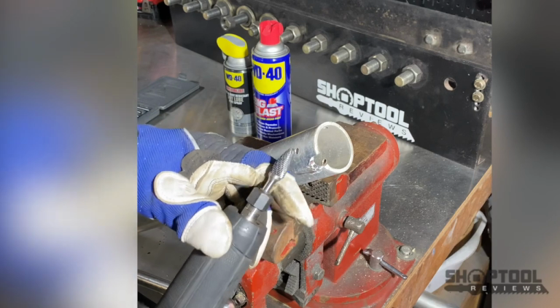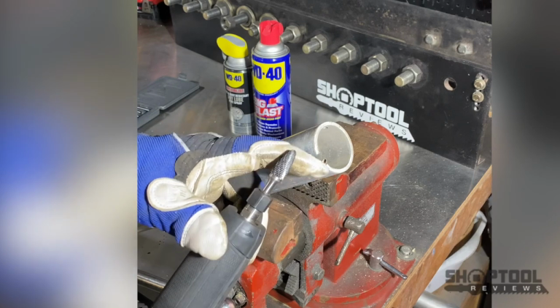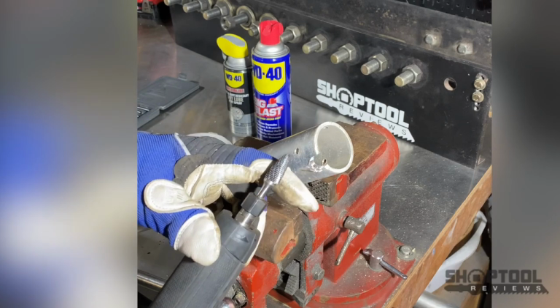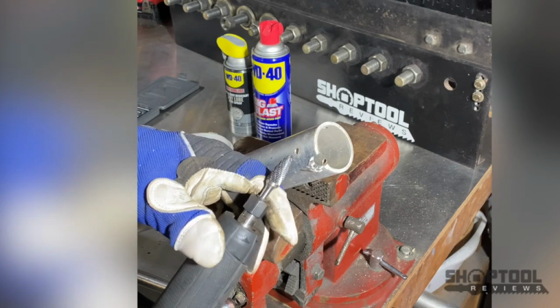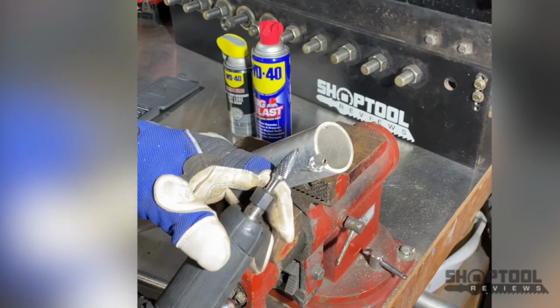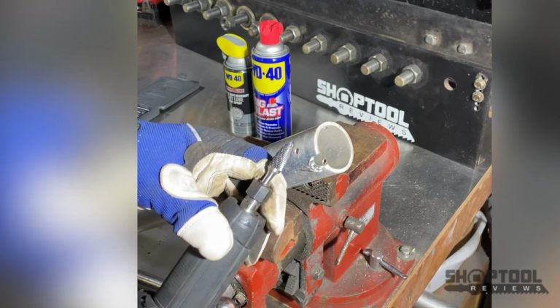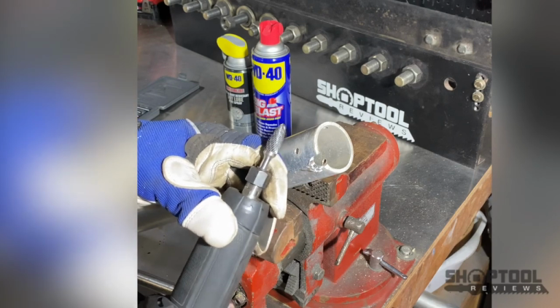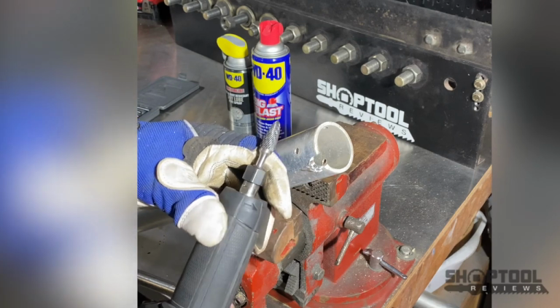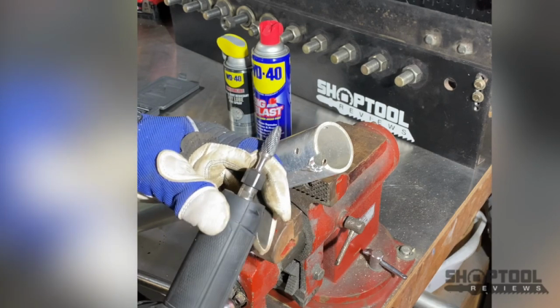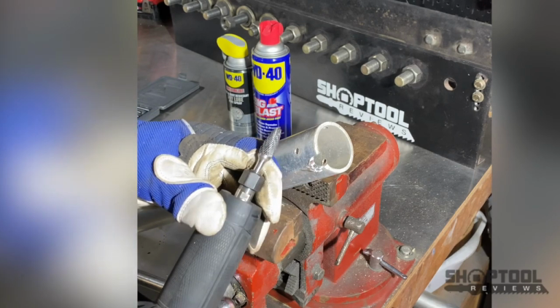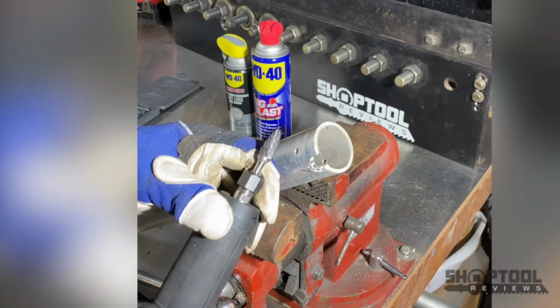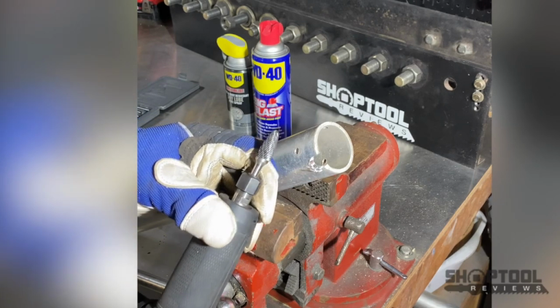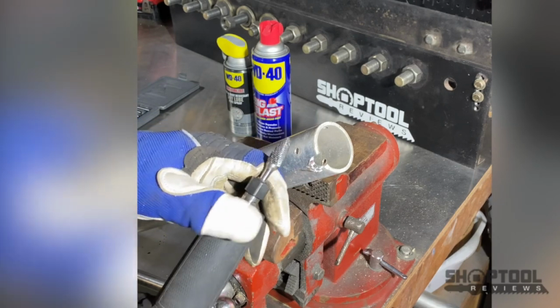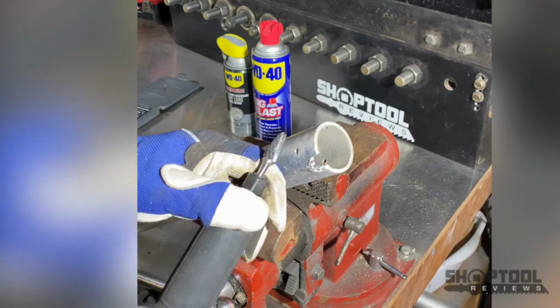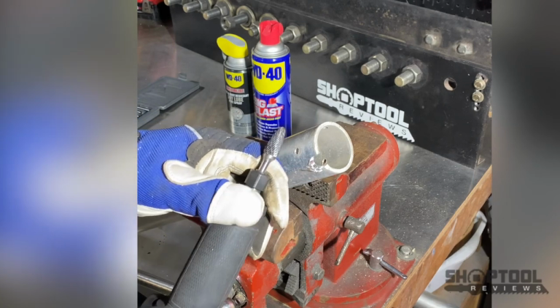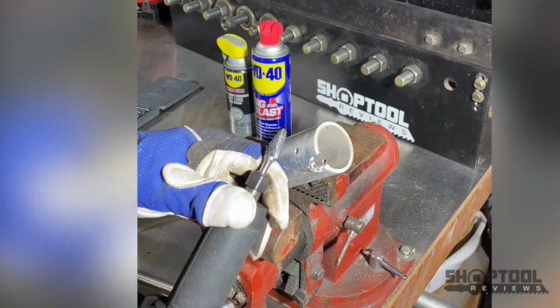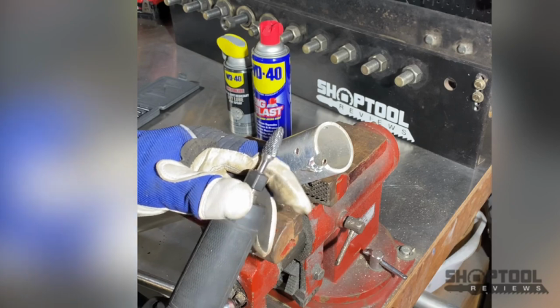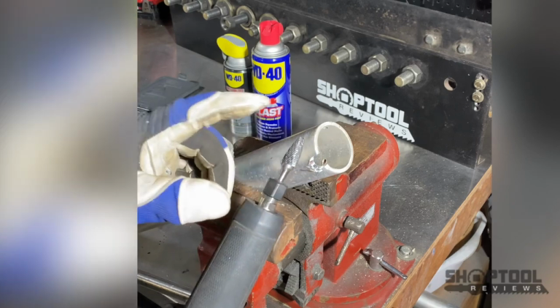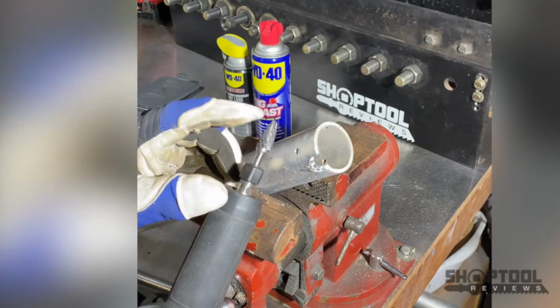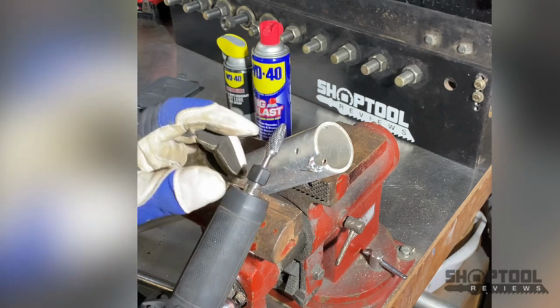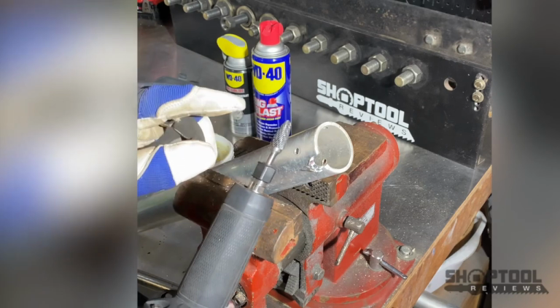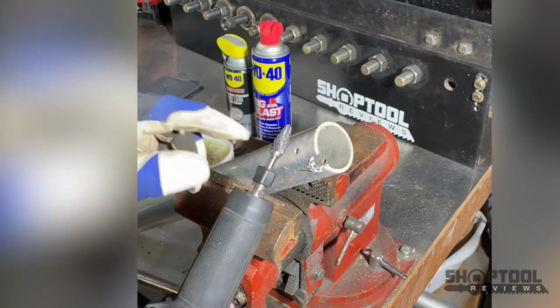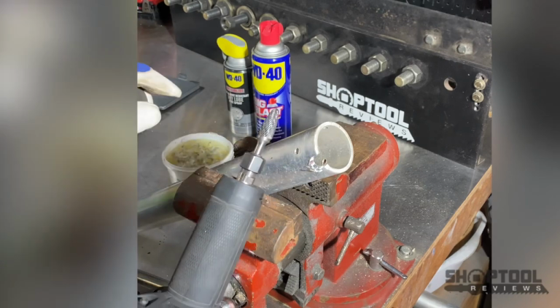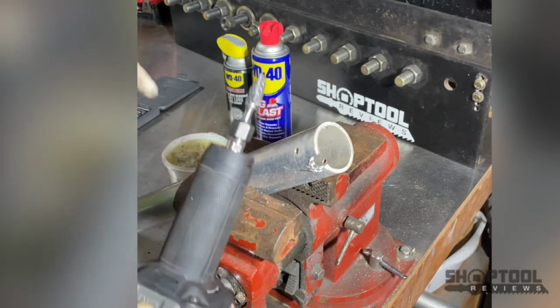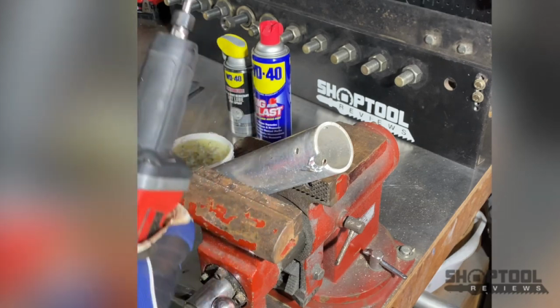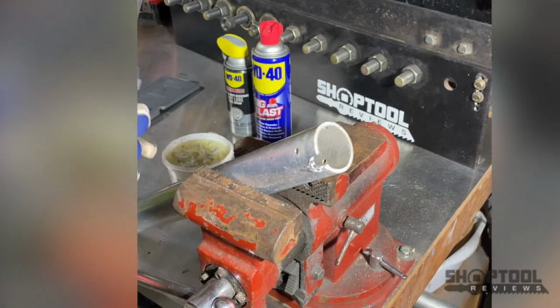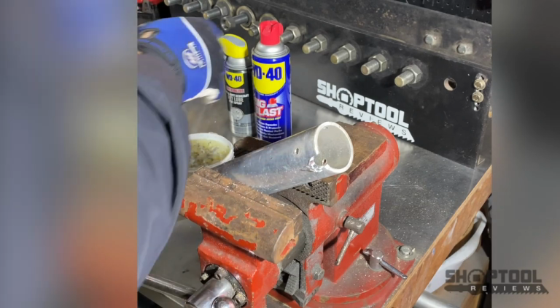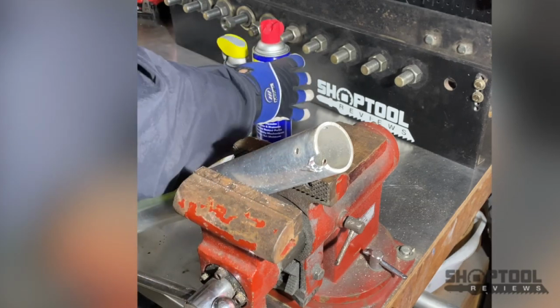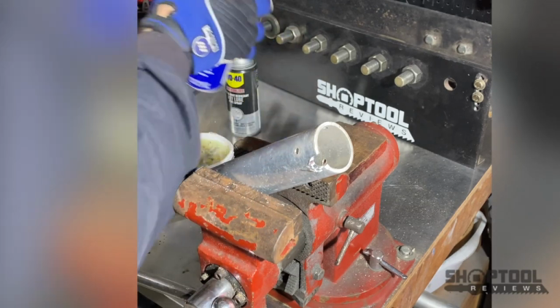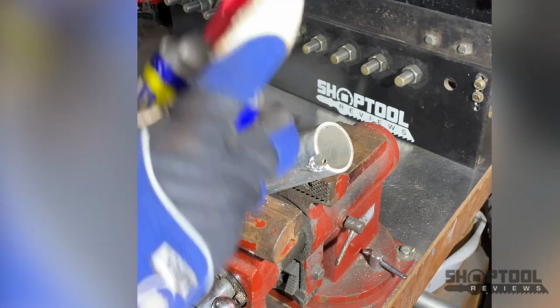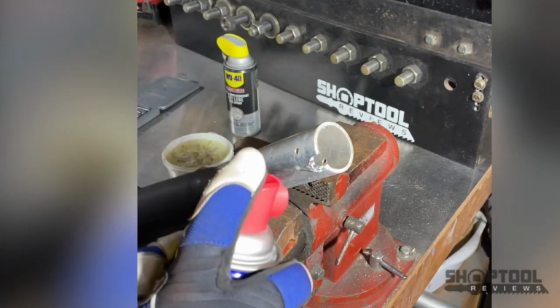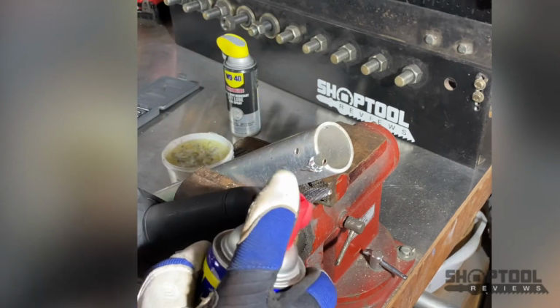If you got it too clogged up, you may have to take some muriatic acid to it or just a screwdriver to kind of pick everything out. But wax works really well, and what also works well is WD-40.